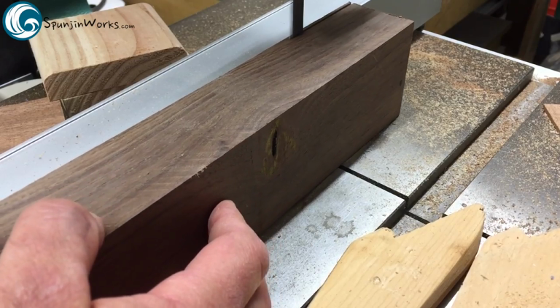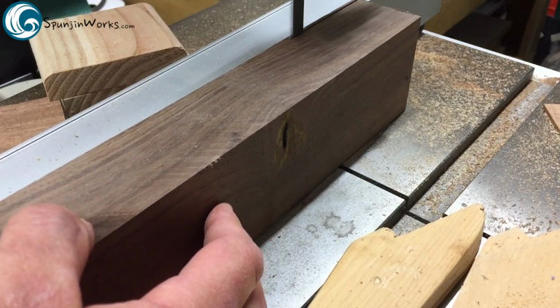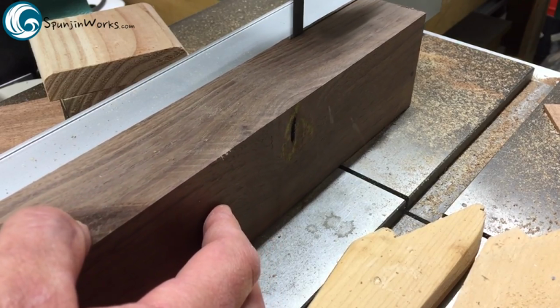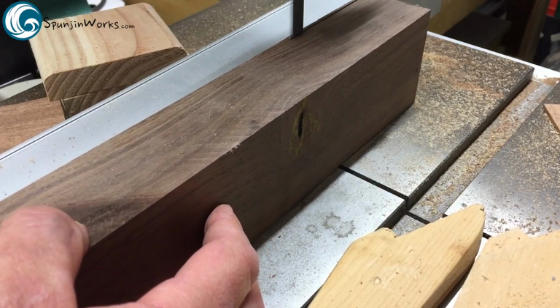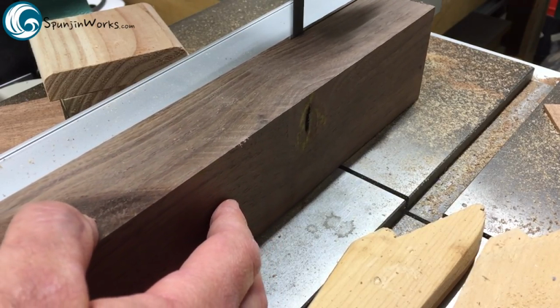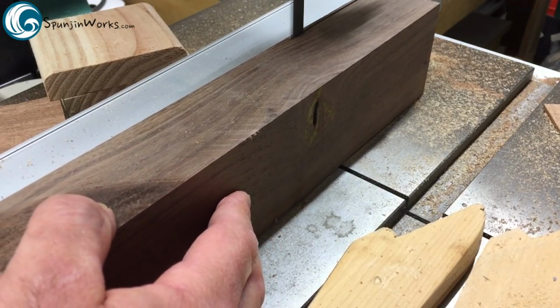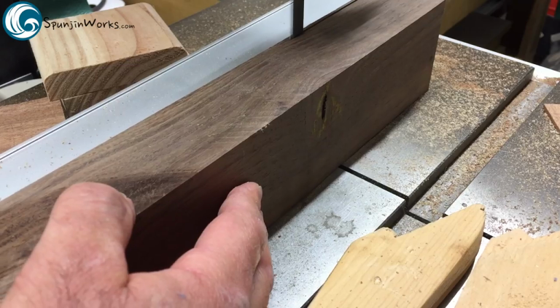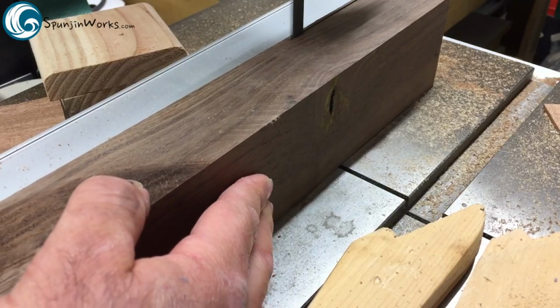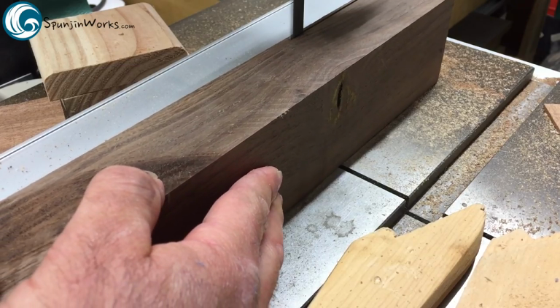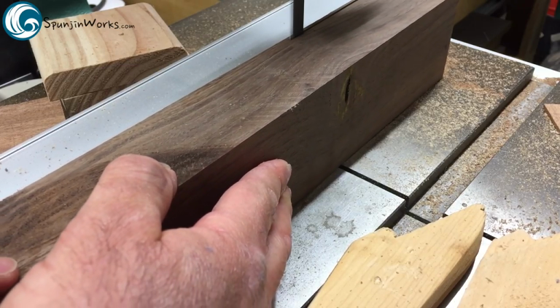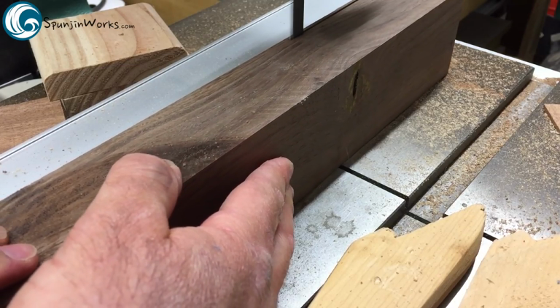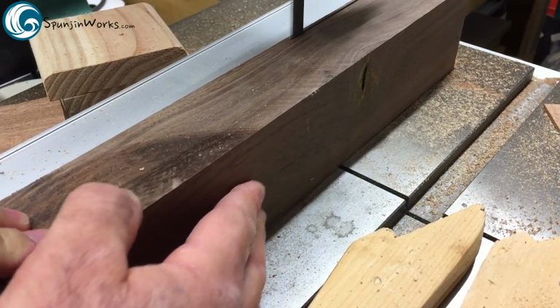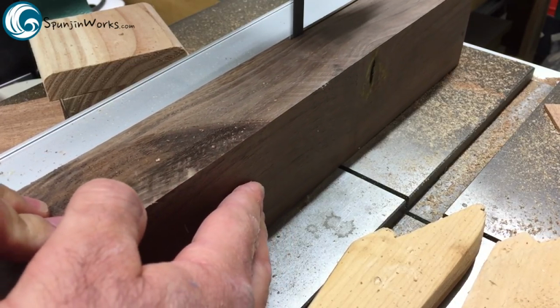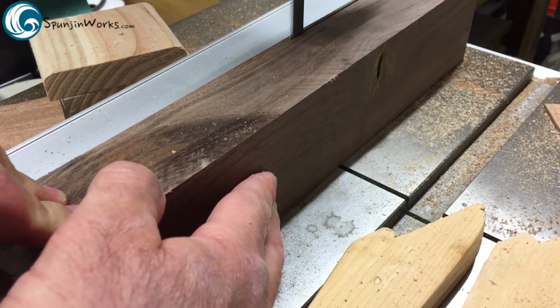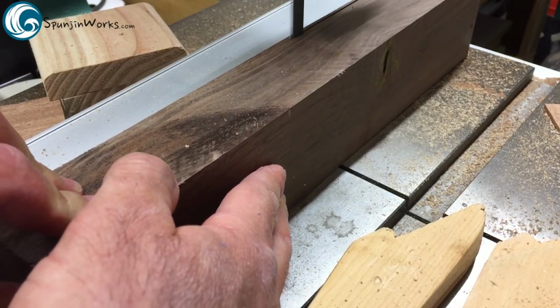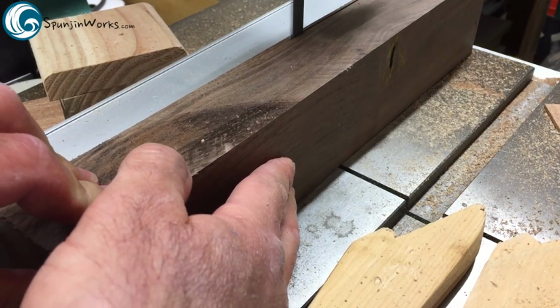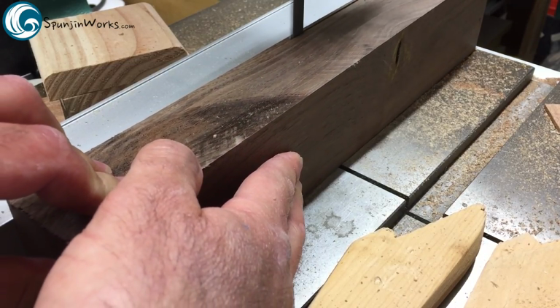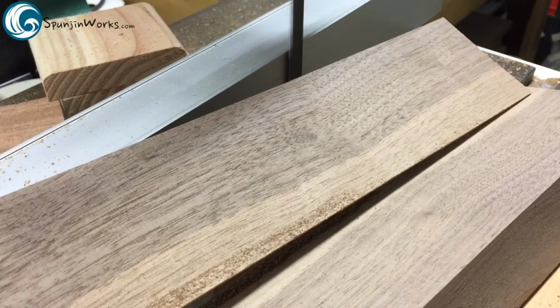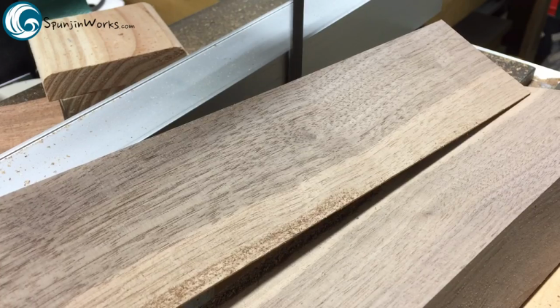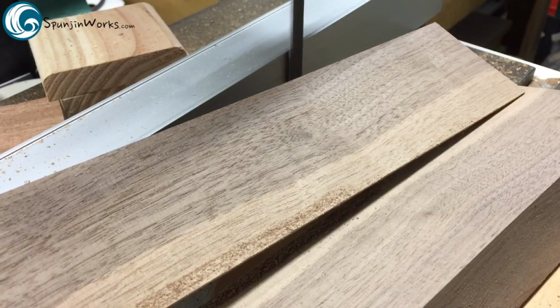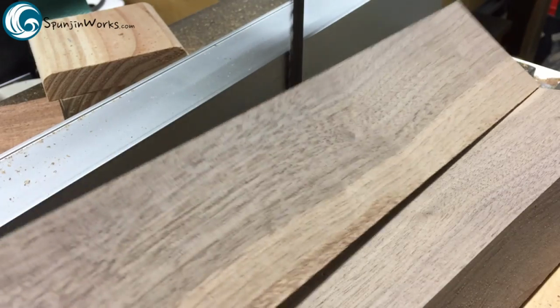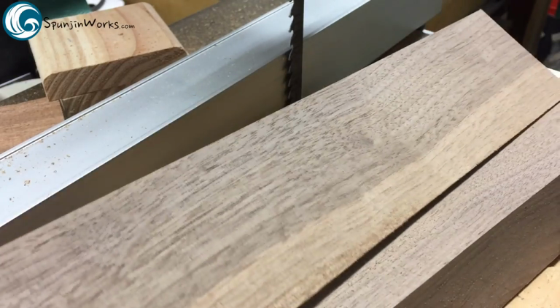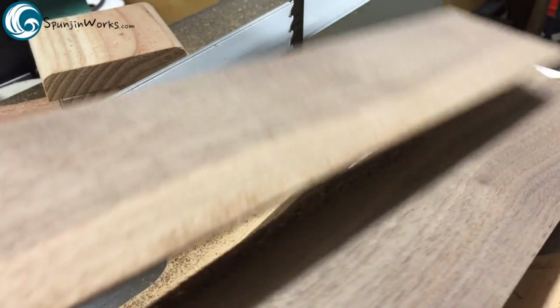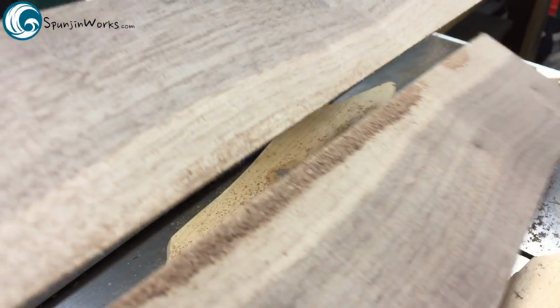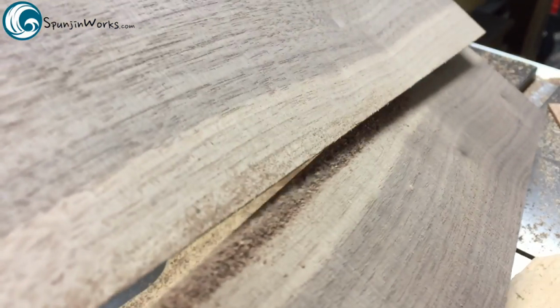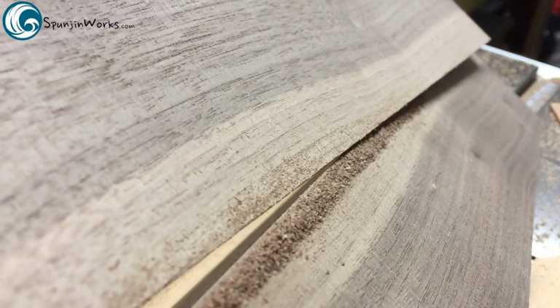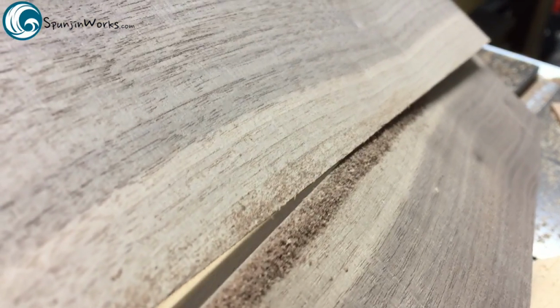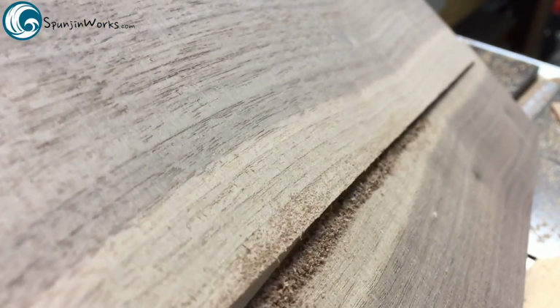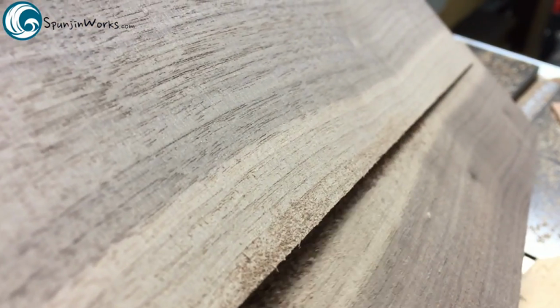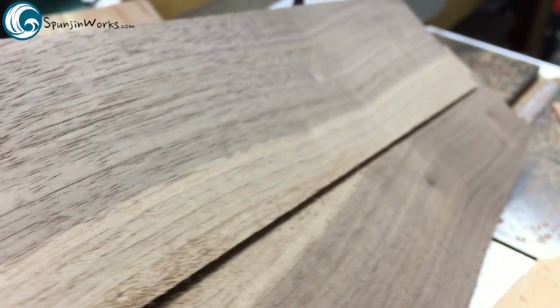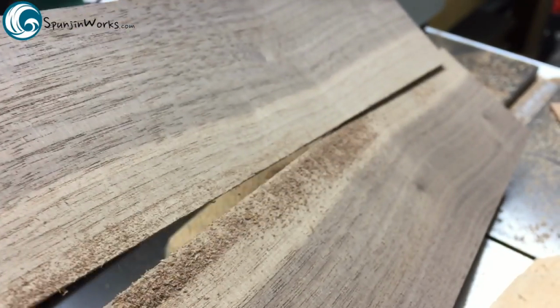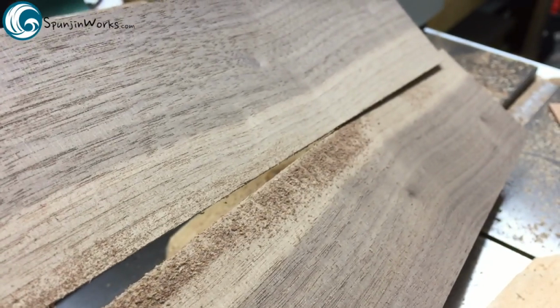Now let's look at how the Lennox TriMaster carbide tip blade performs. This is a length of 3 inch wide walnut. Take note that this cut is in real time. Notice how clean the cut is? This is a big improvement over the former re-saw blade.